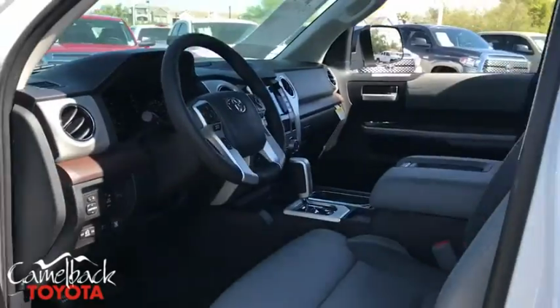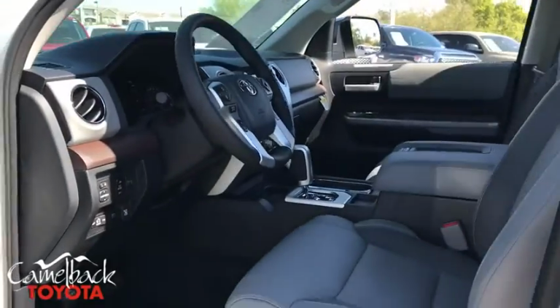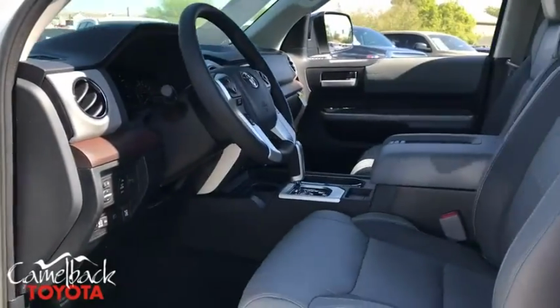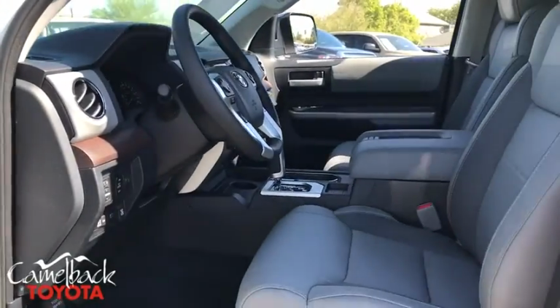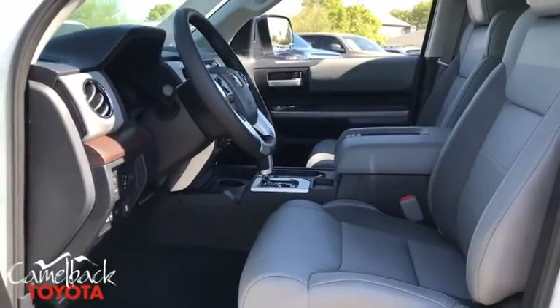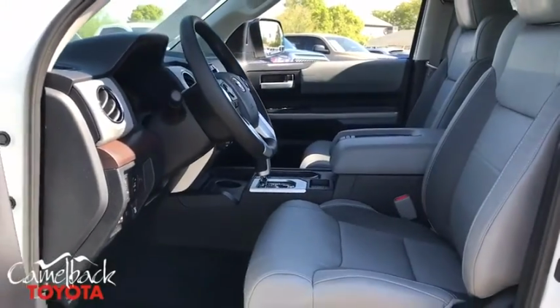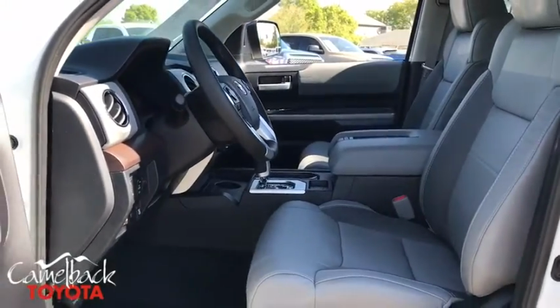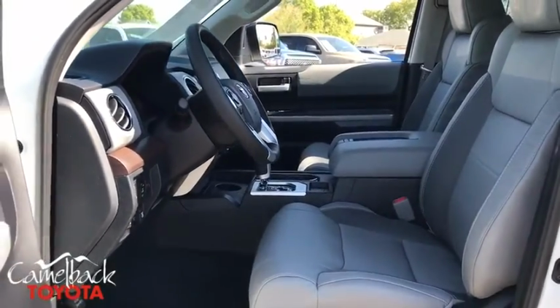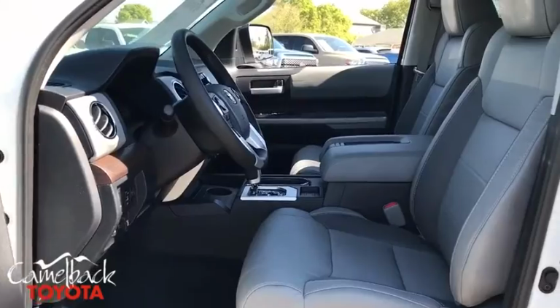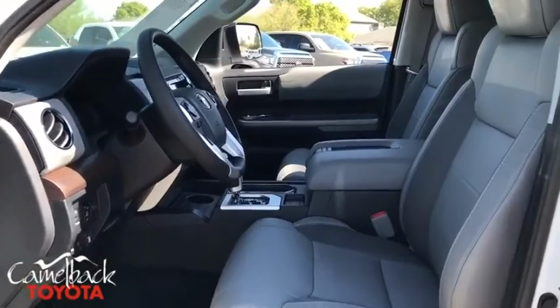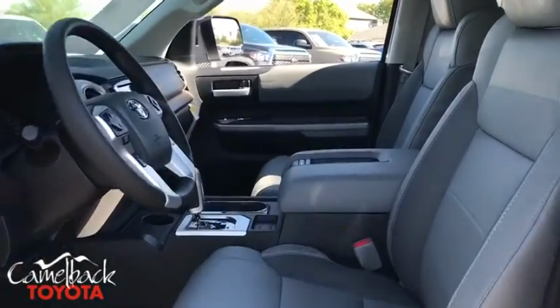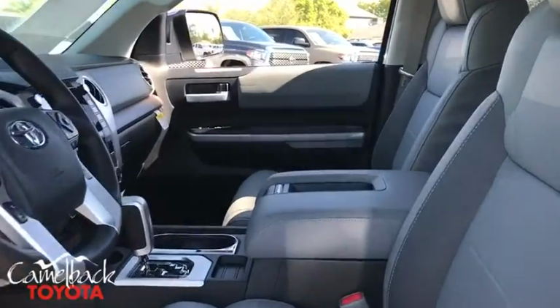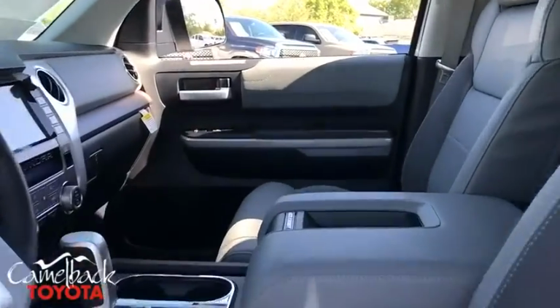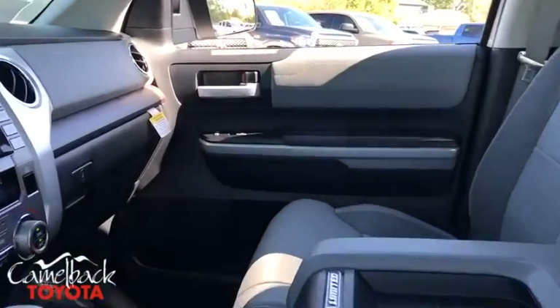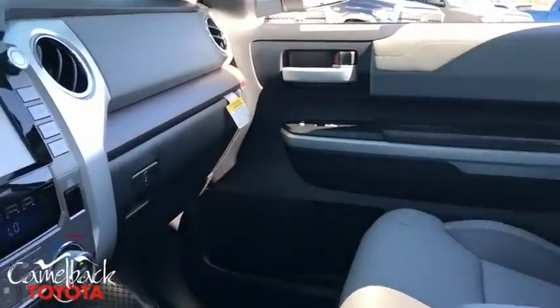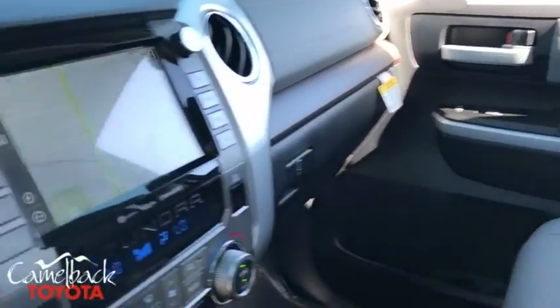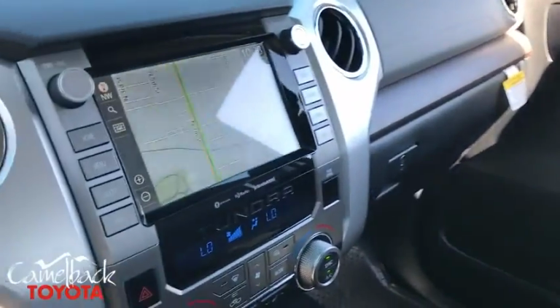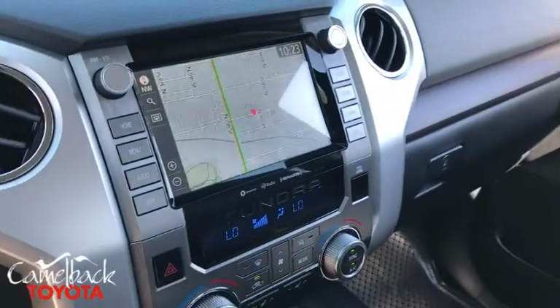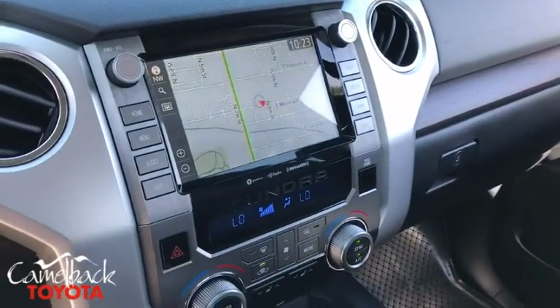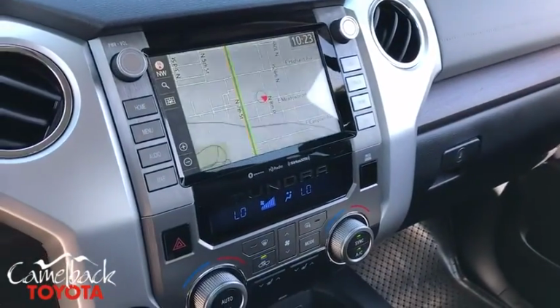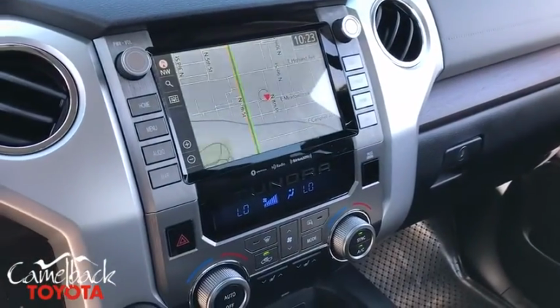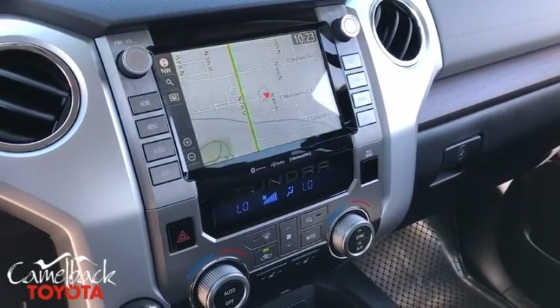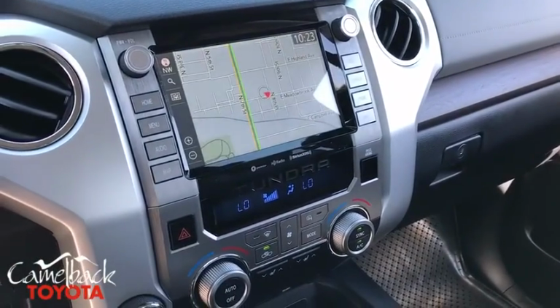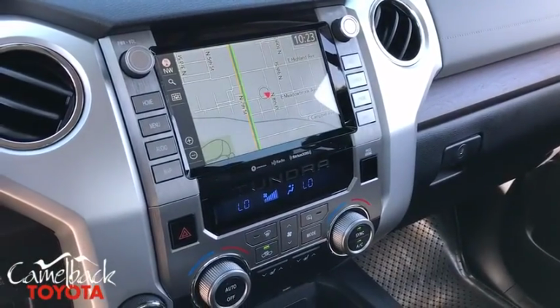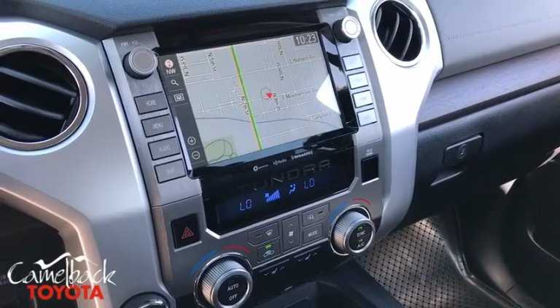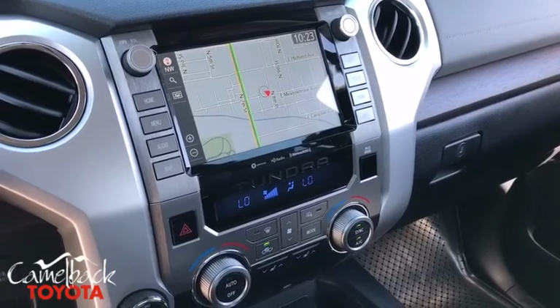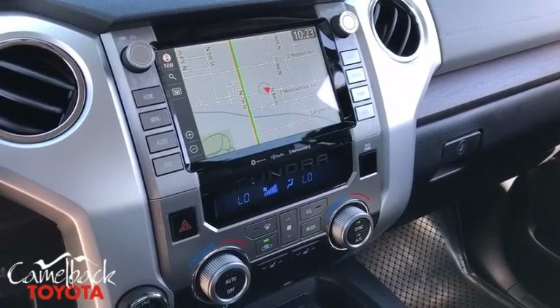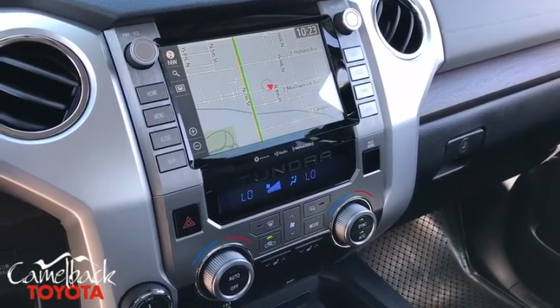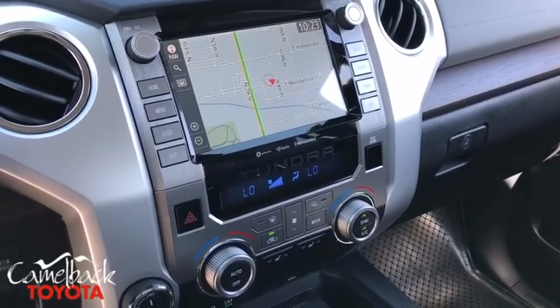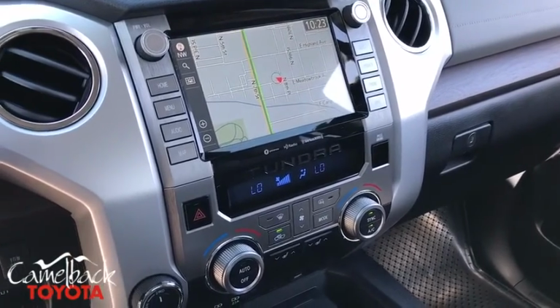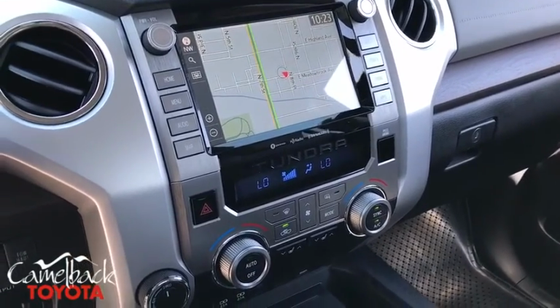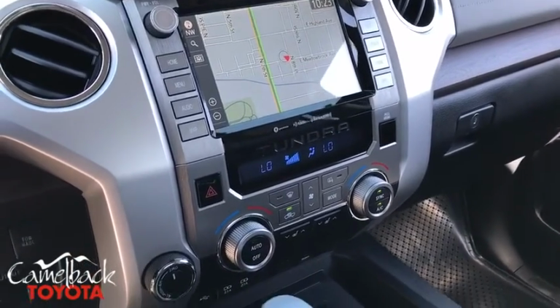Leather-wrapped steering wheel, power steering, four-wheel disc brakes, CD player, fog lights, heated front seats, electronic stability control, compass.